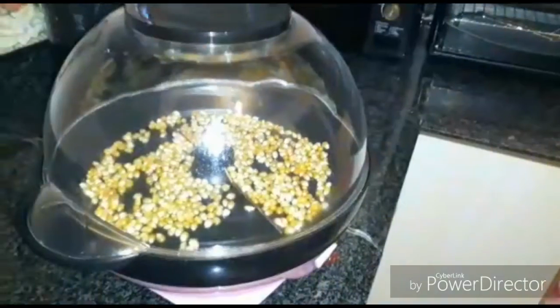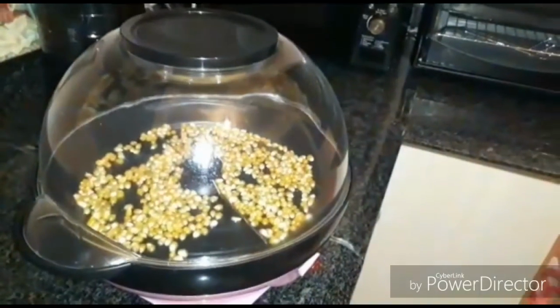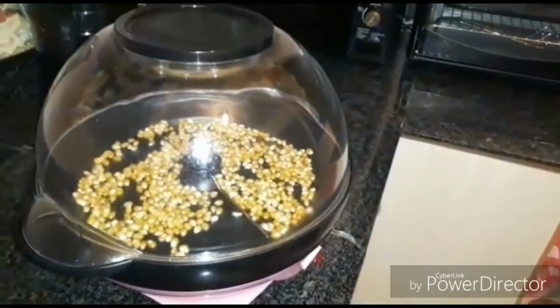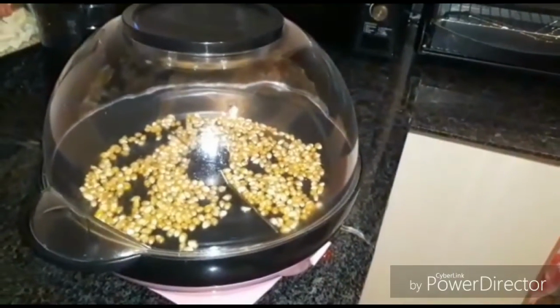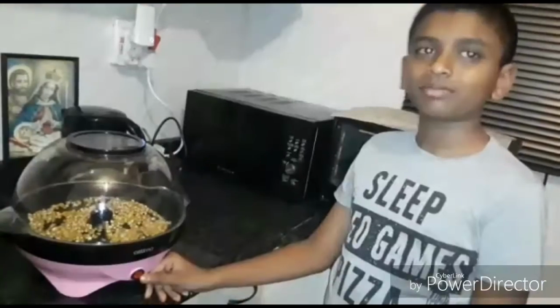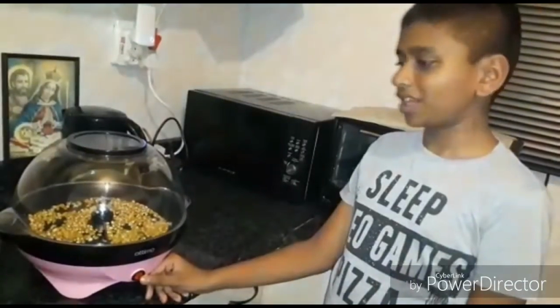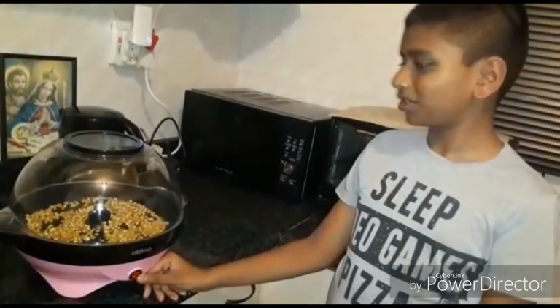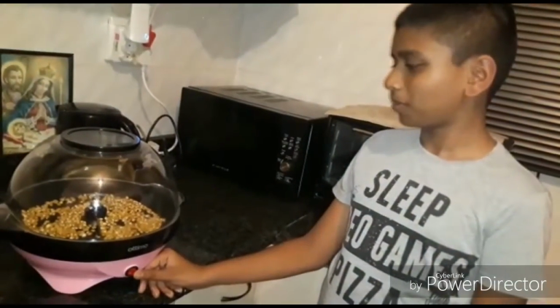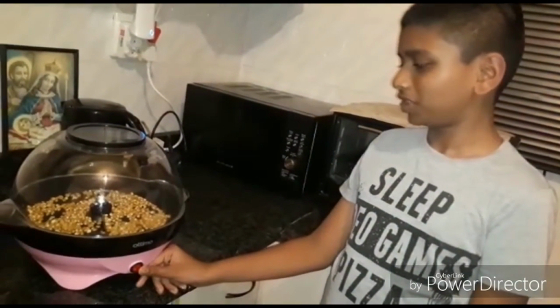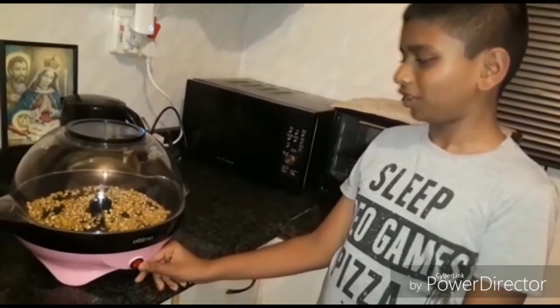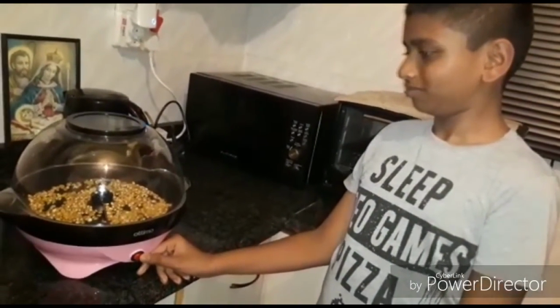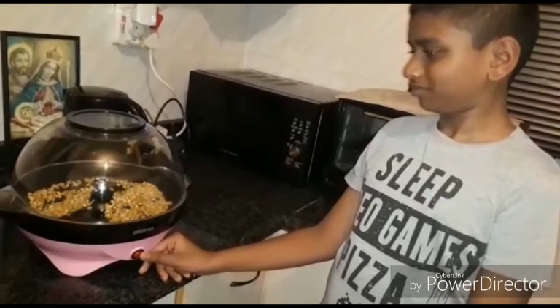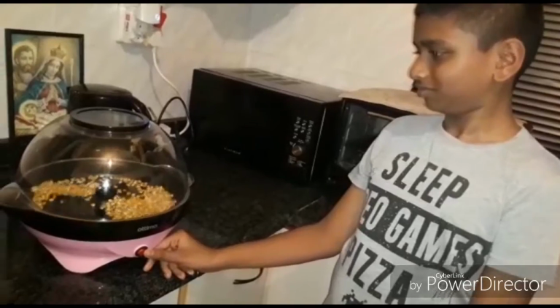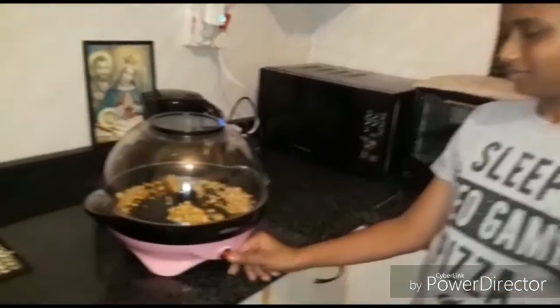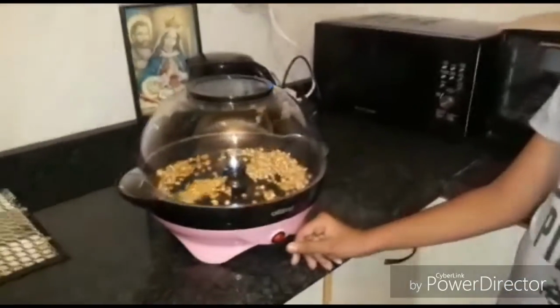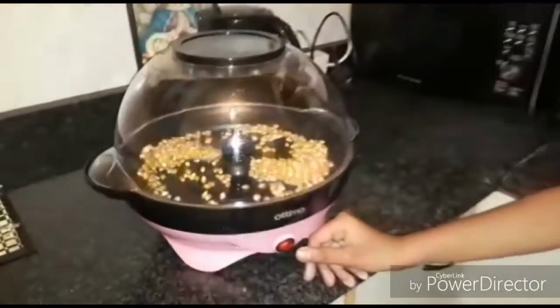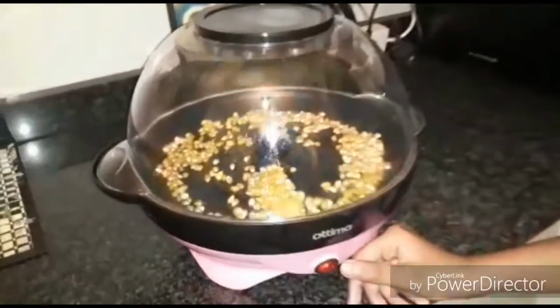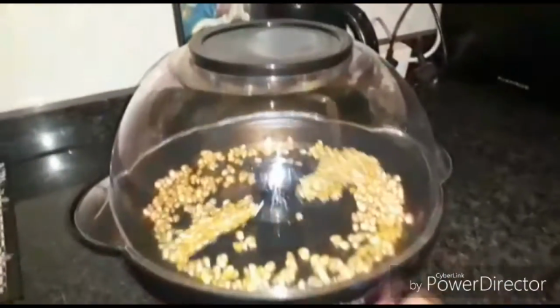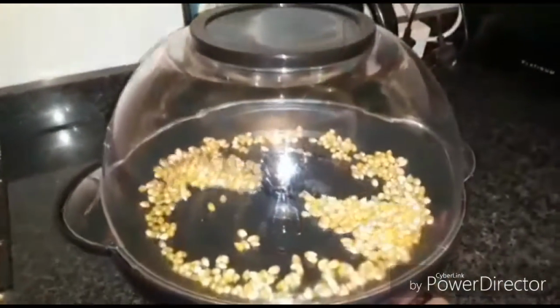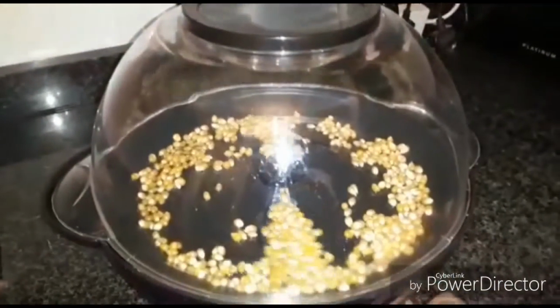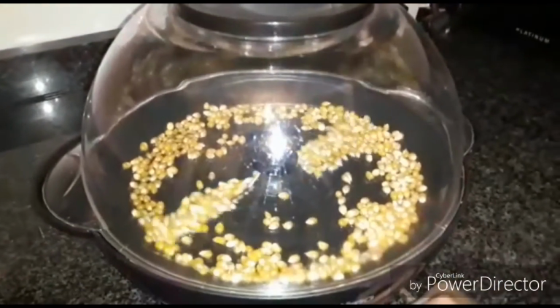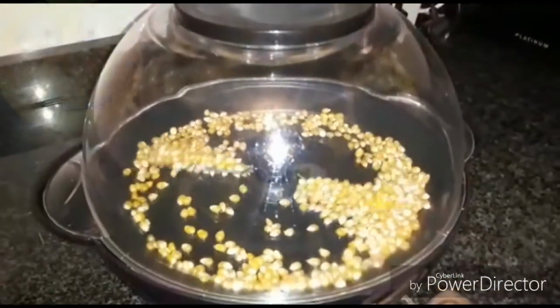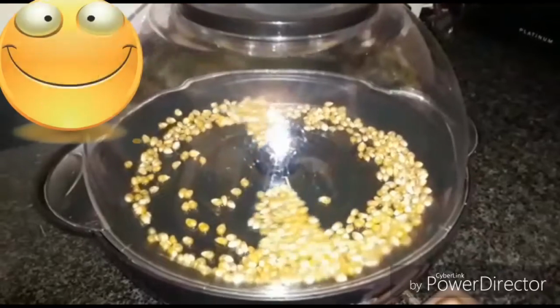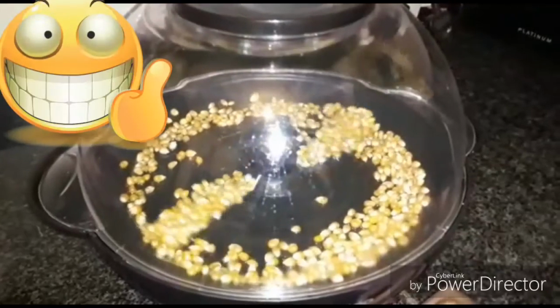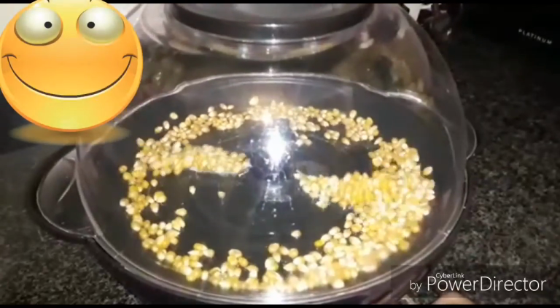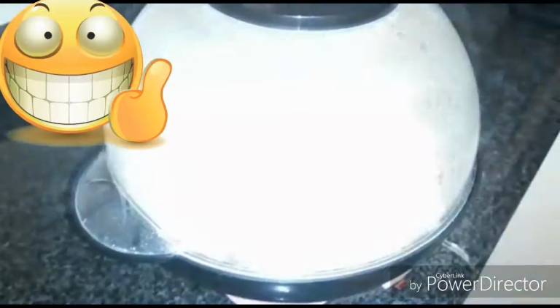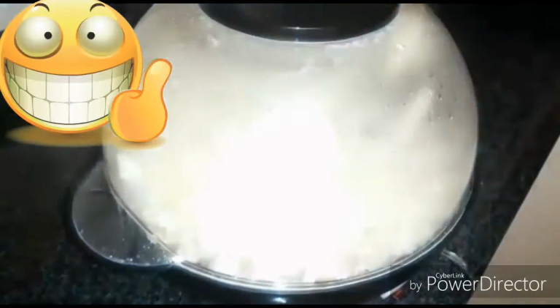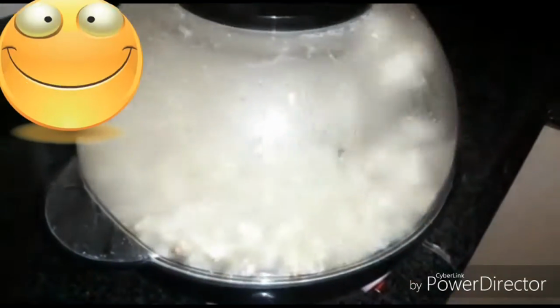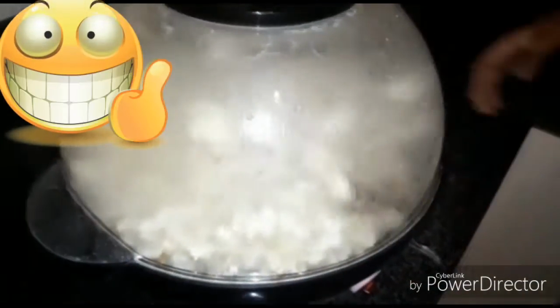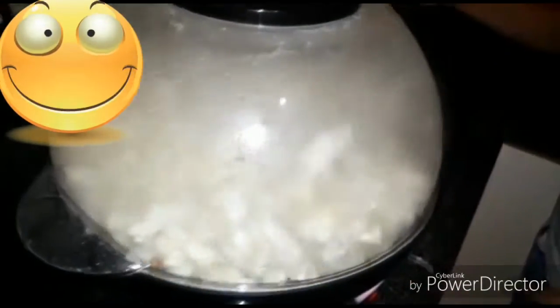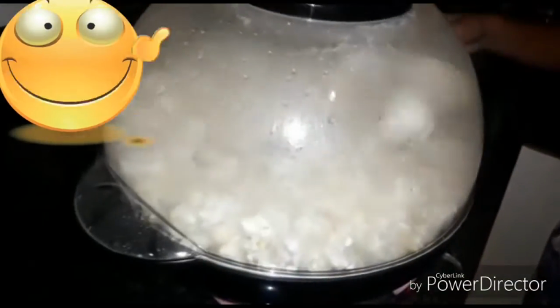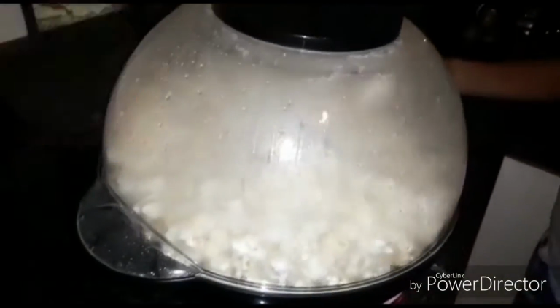Then place your lid on top. Then switch your popcorn machine on. This is a popcorn machine with a pot.